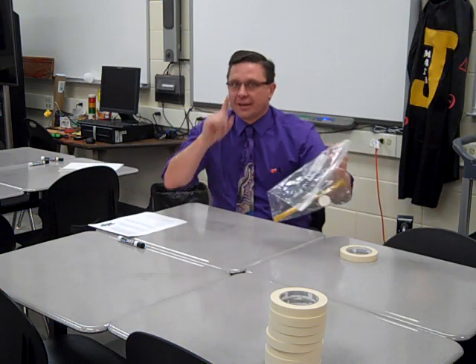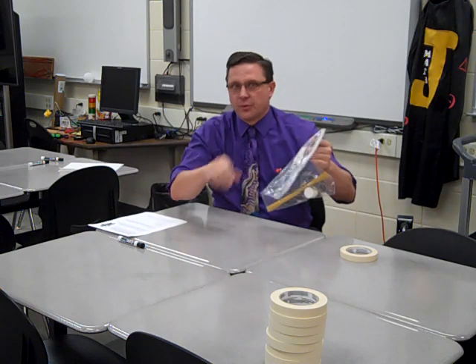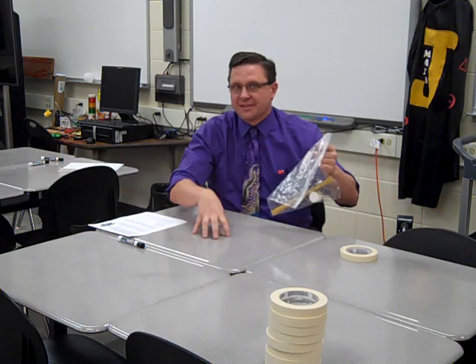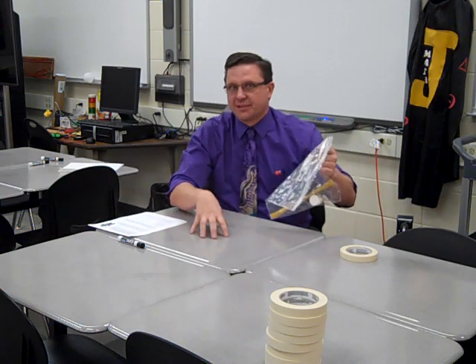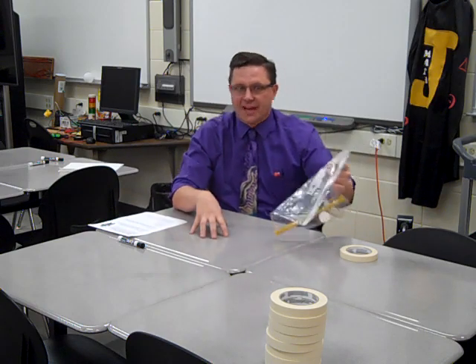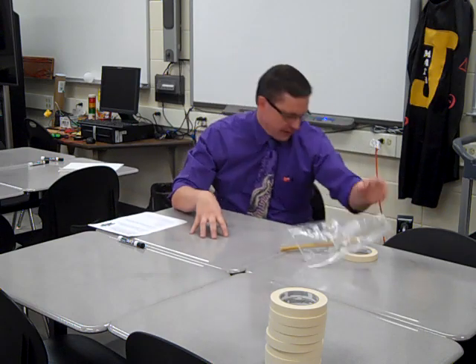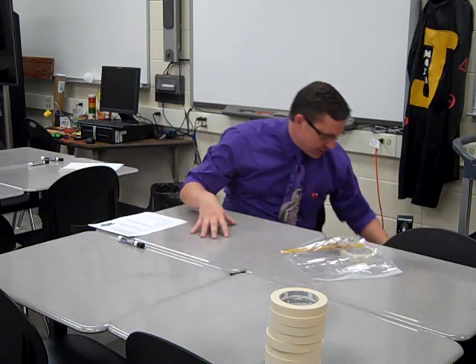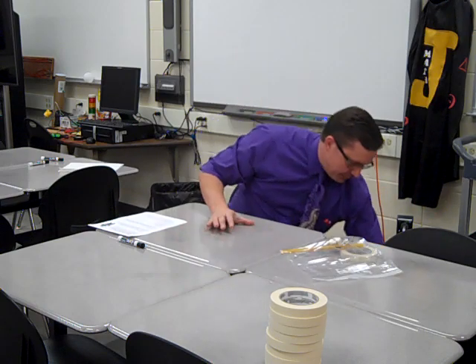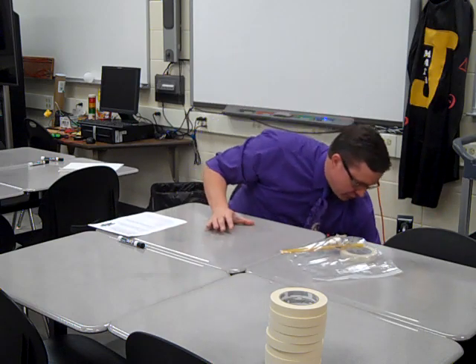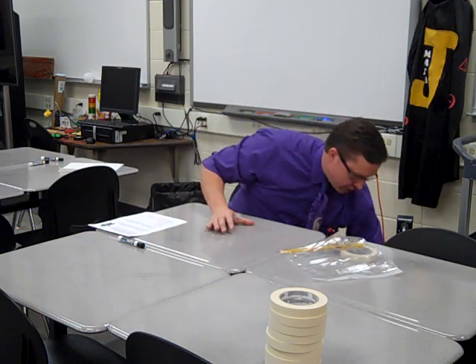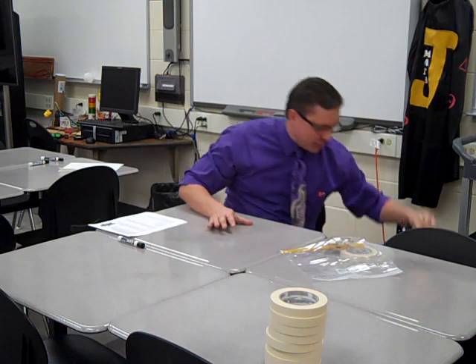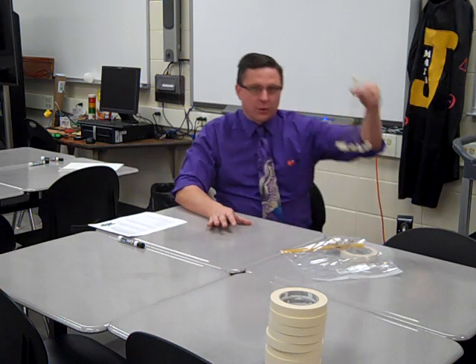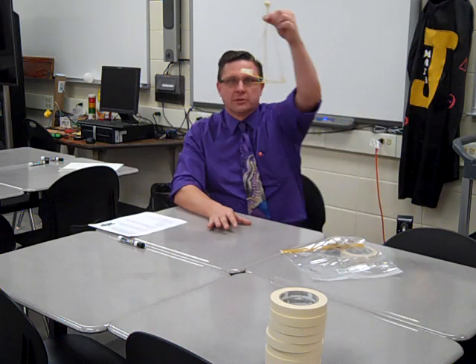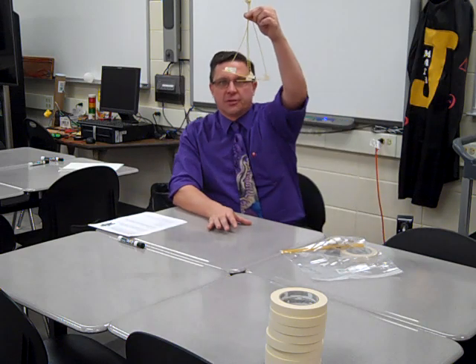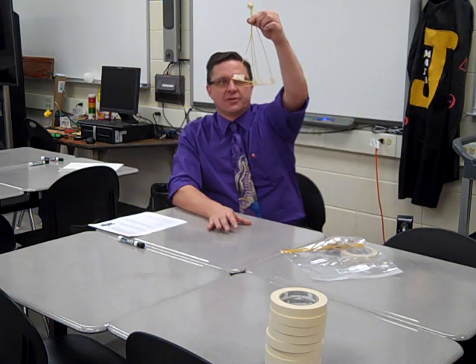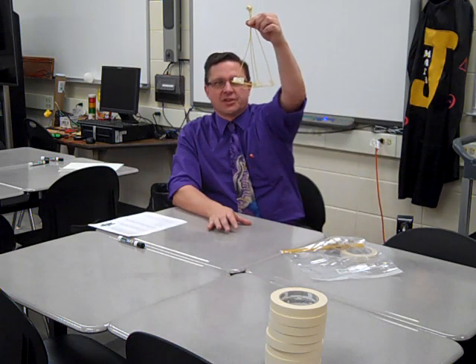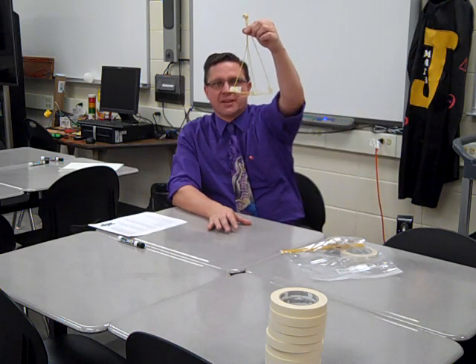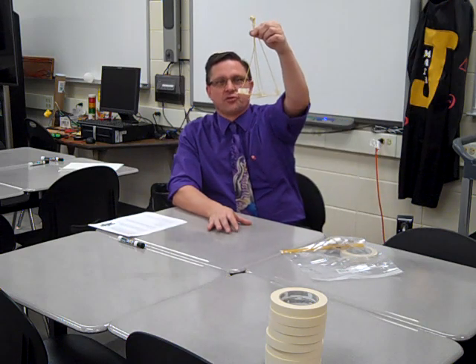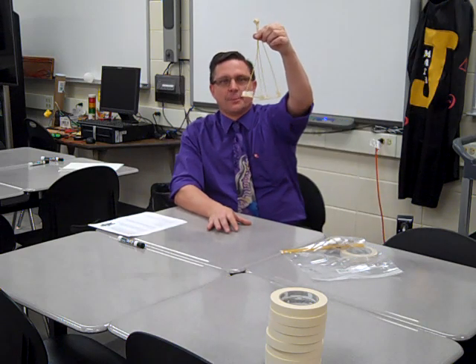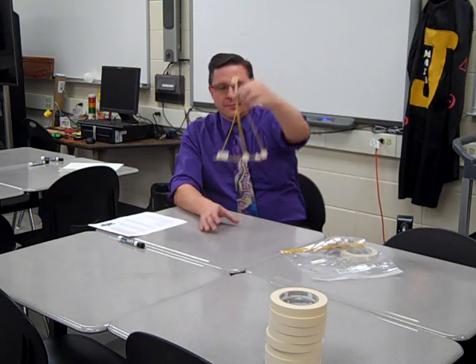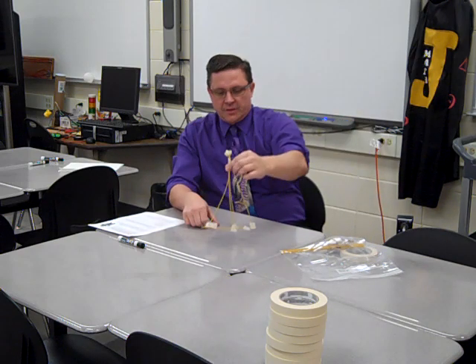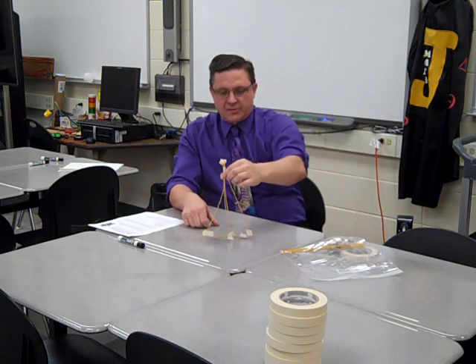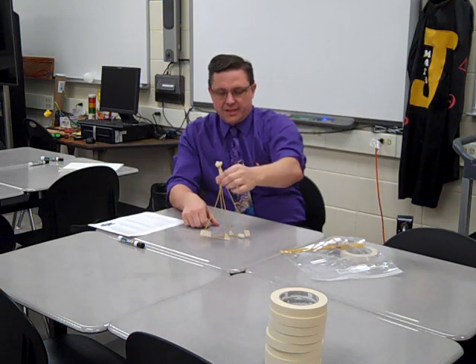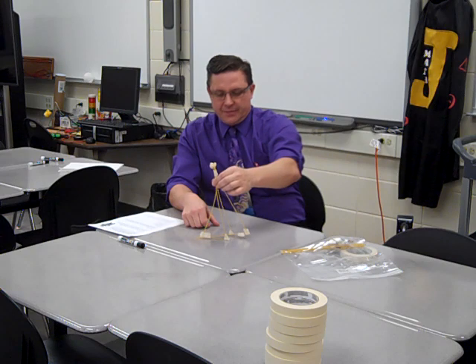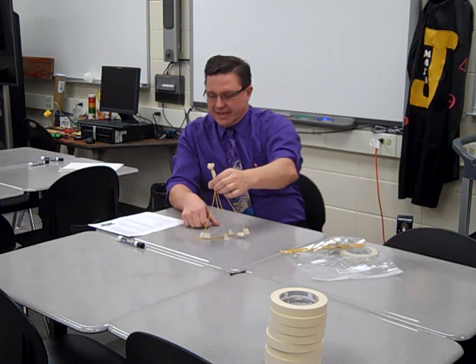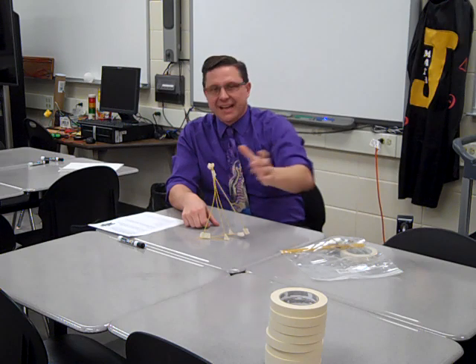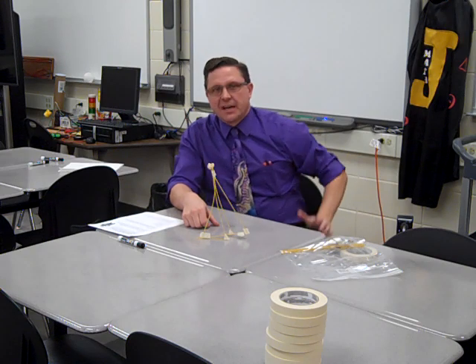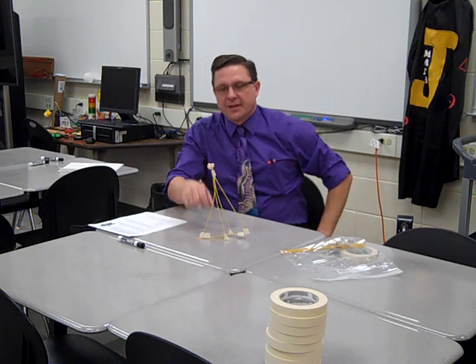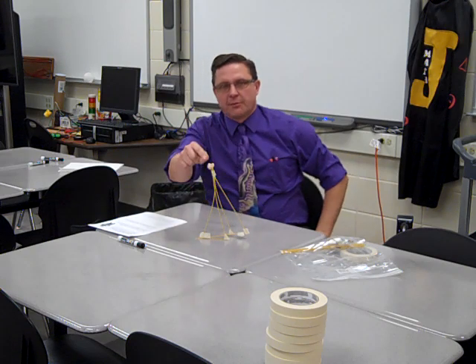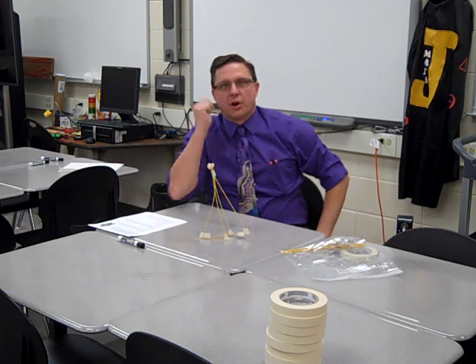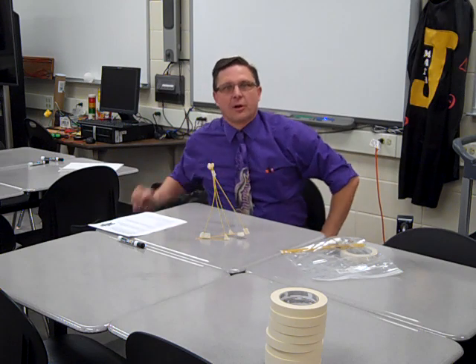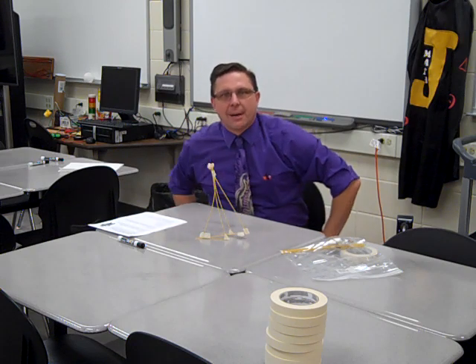Unlike last week, you can't tape it to the desktop. When you pick up, you're going to come up with your tower. Mr. Anderson did this in a couple minutes and didn't use a string. You have to set it, and it has to stay up 2 minutes. That would be my marshmallow on top.